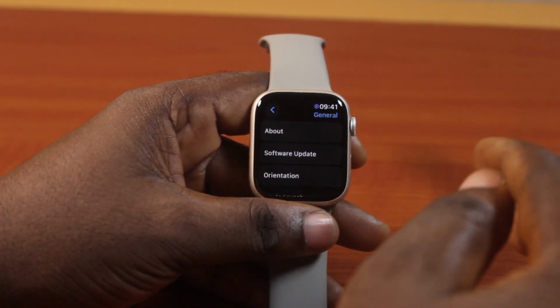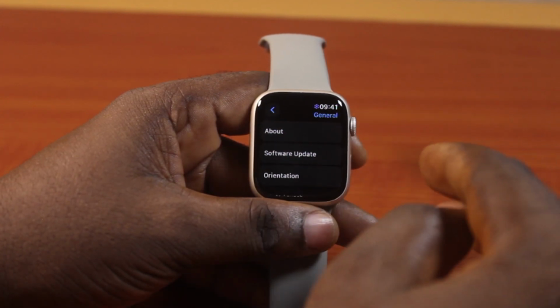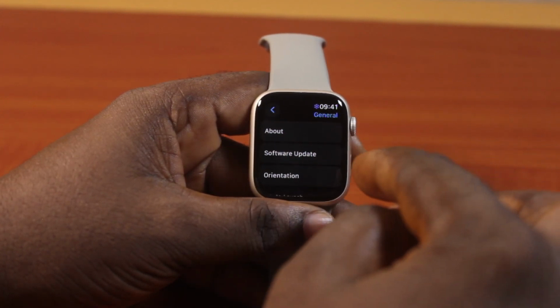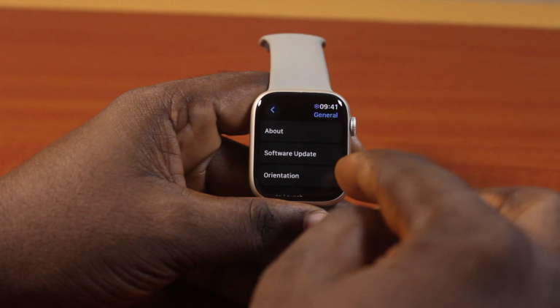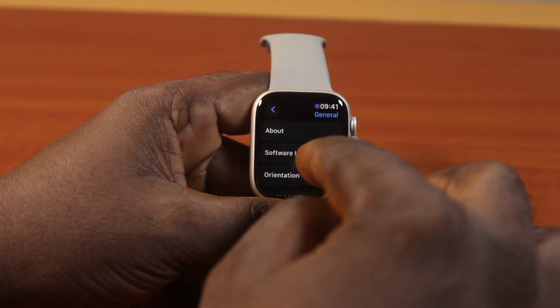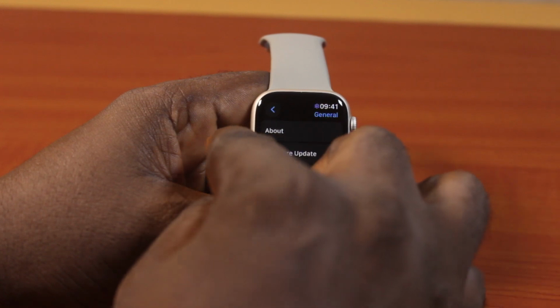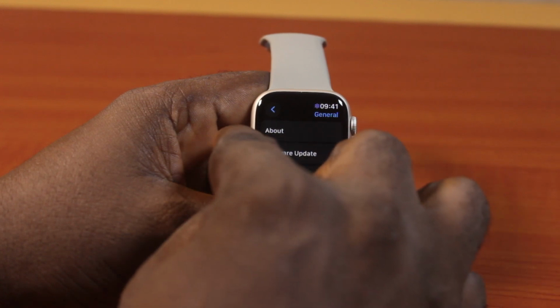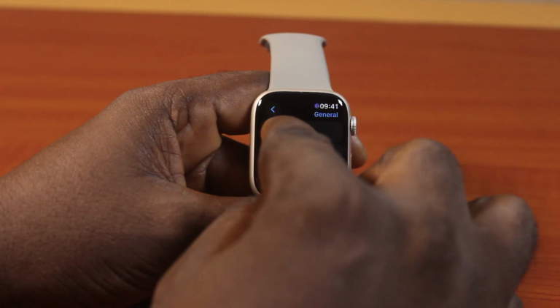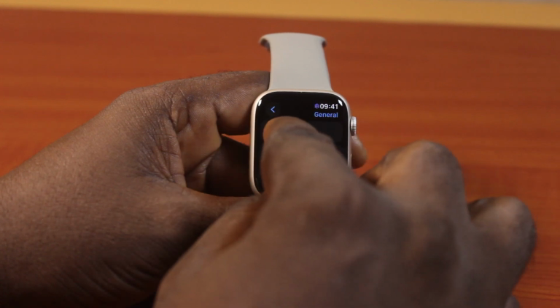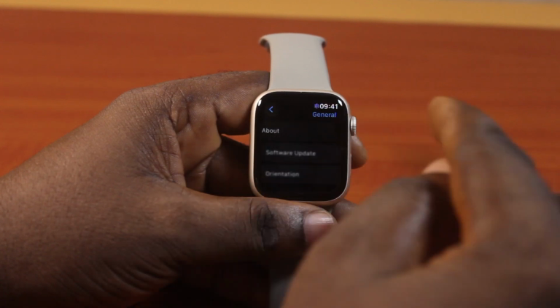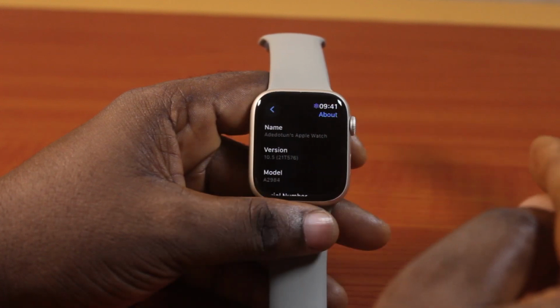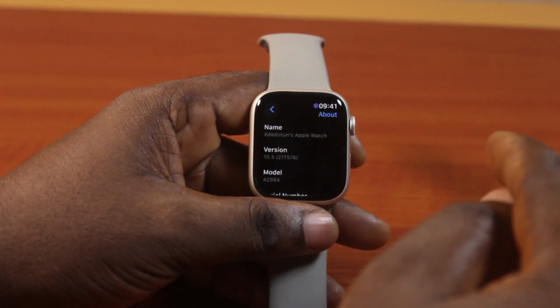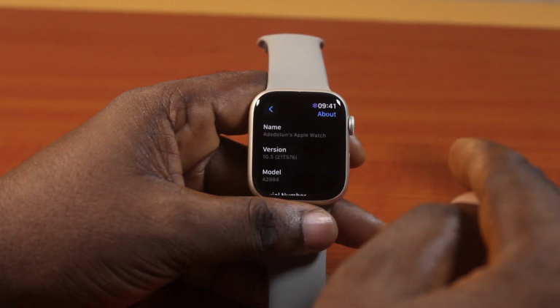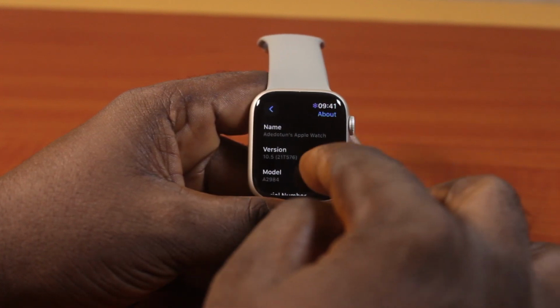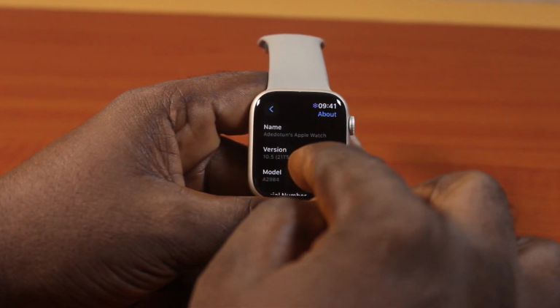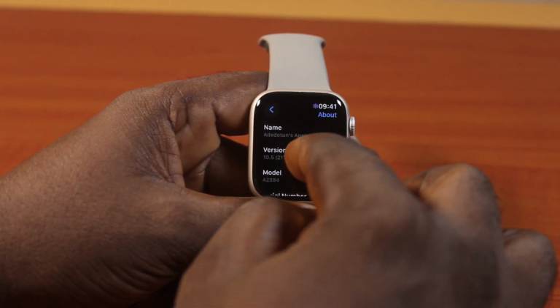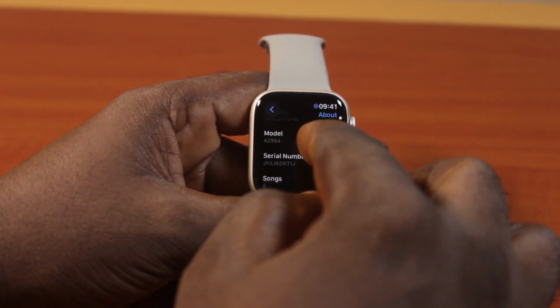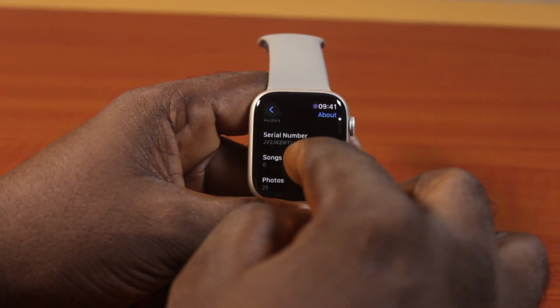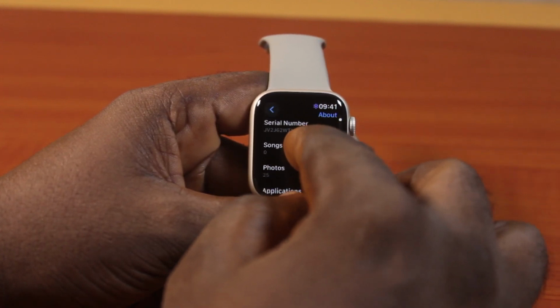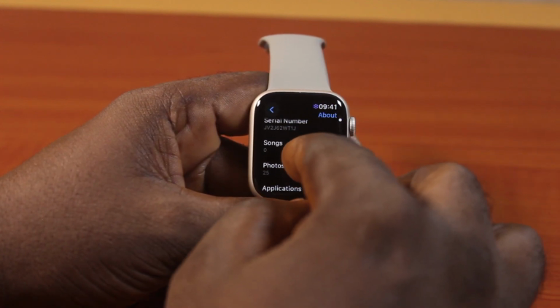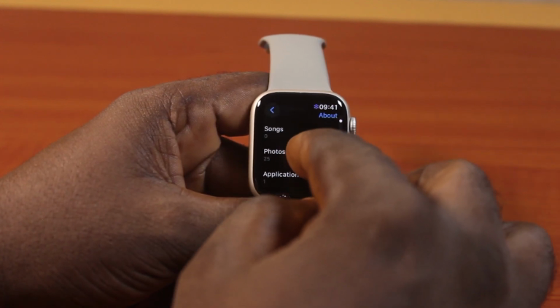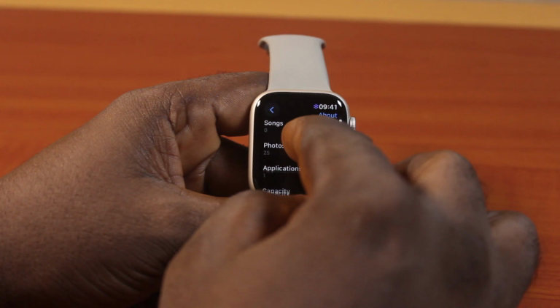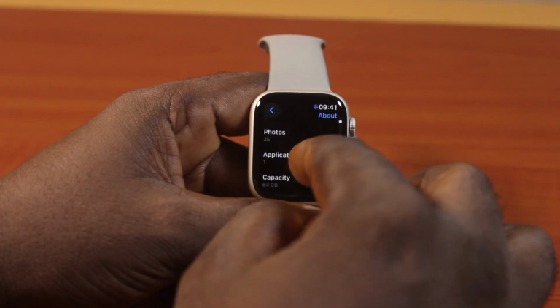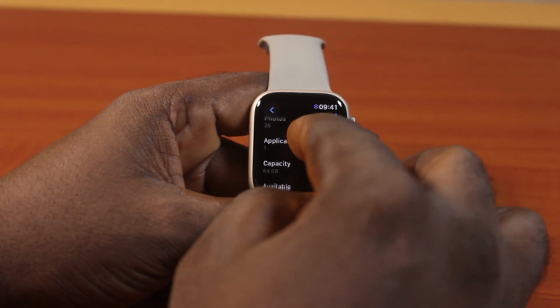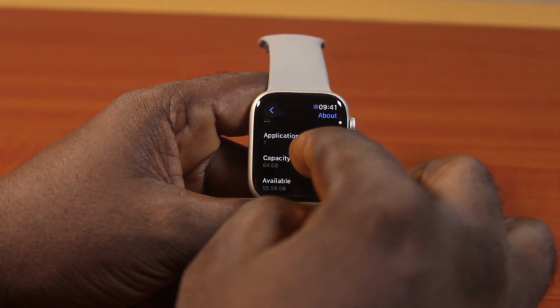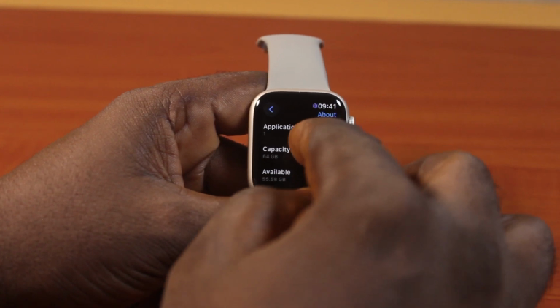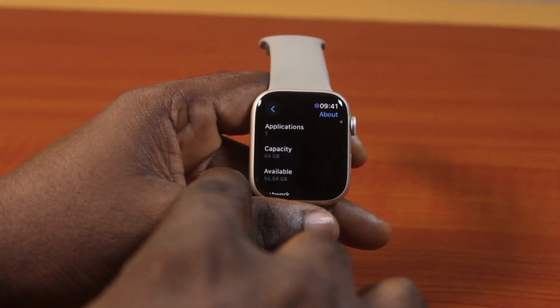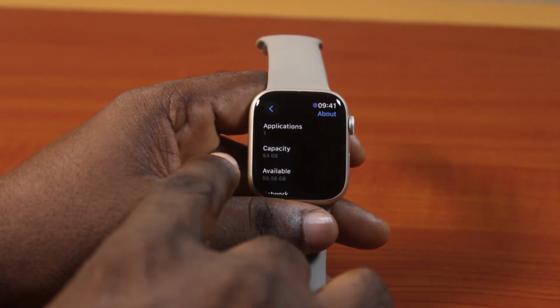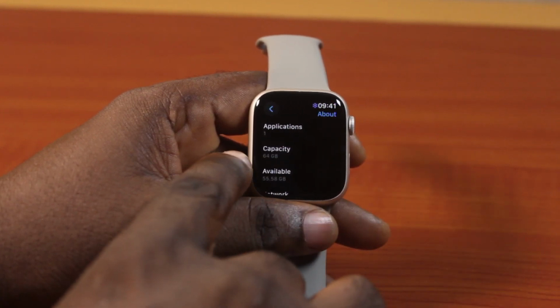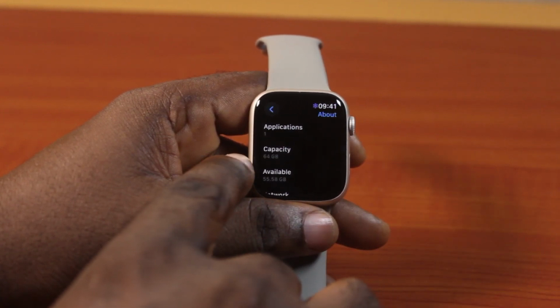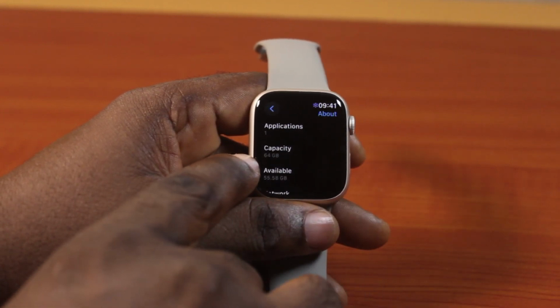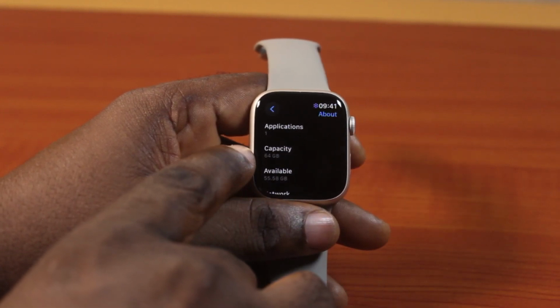Then once you select General, come here and tap About. Then once you click on the About button, scroll down and you should see the capacity.